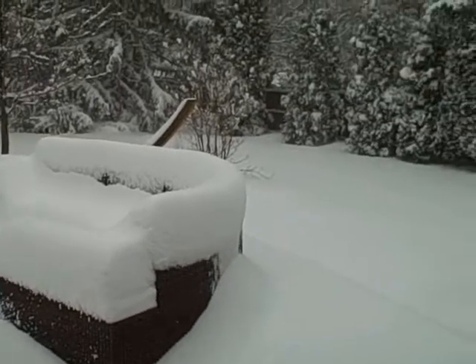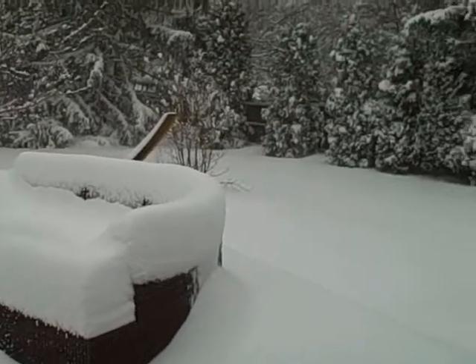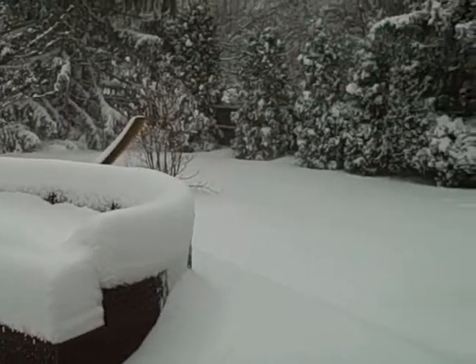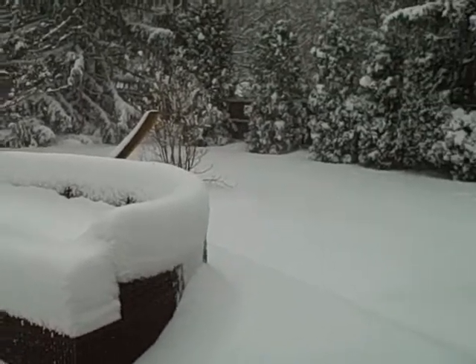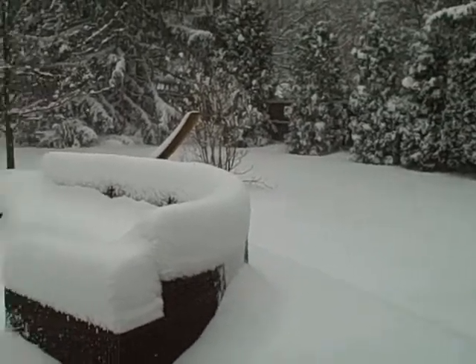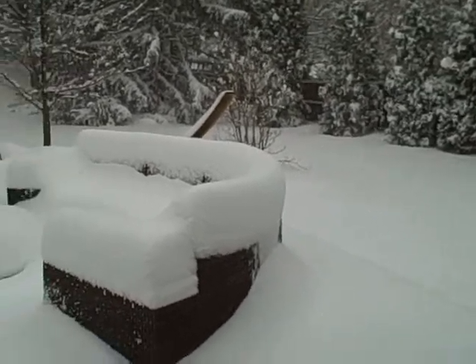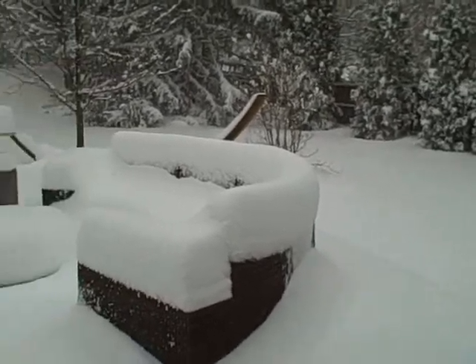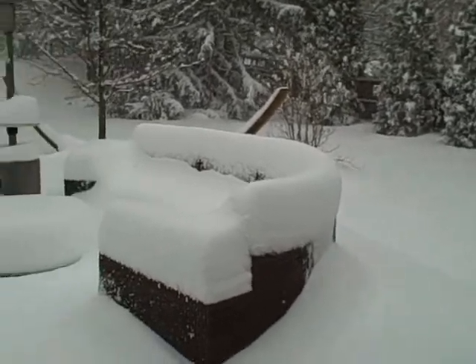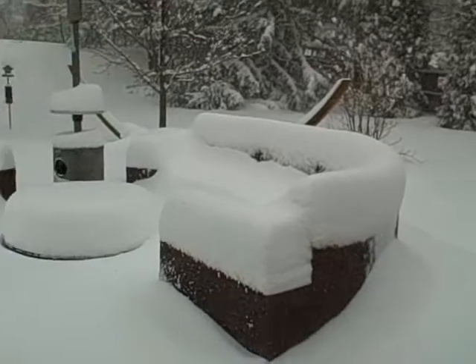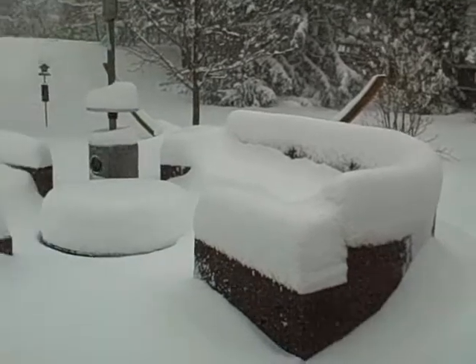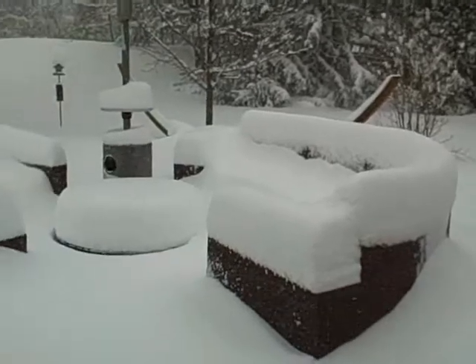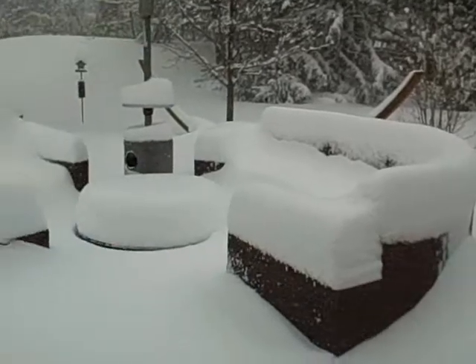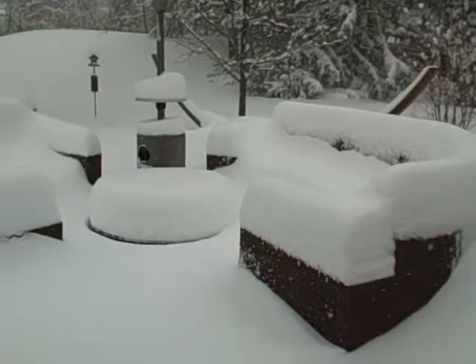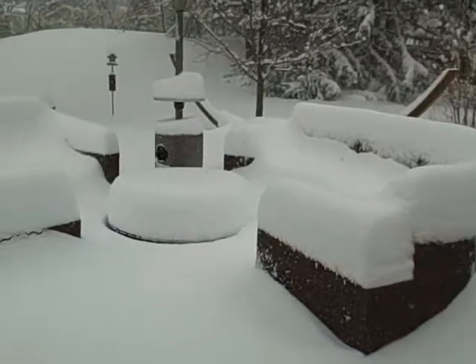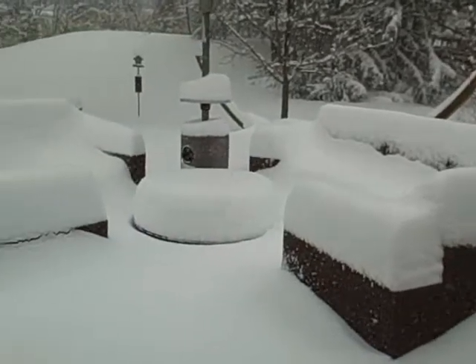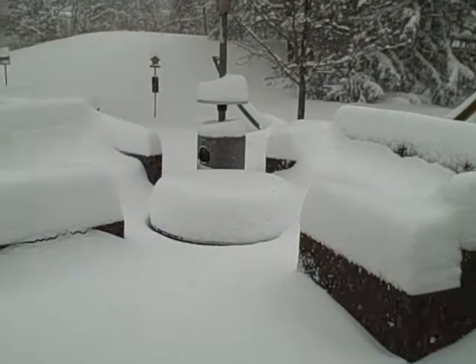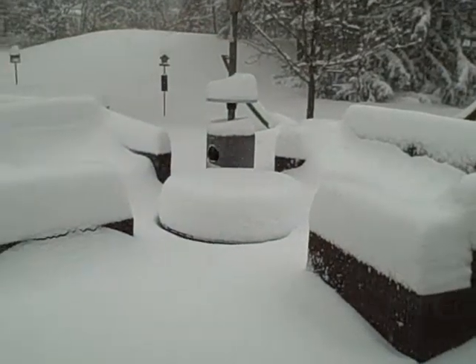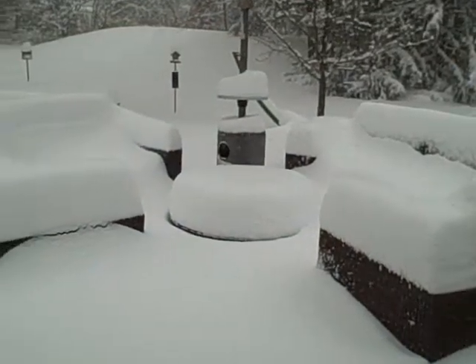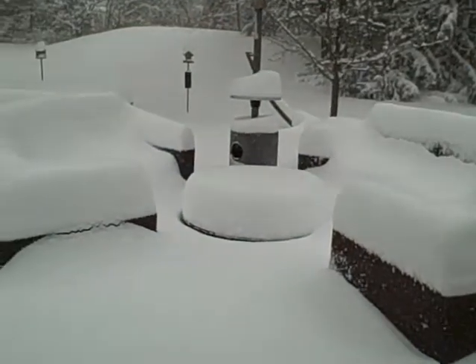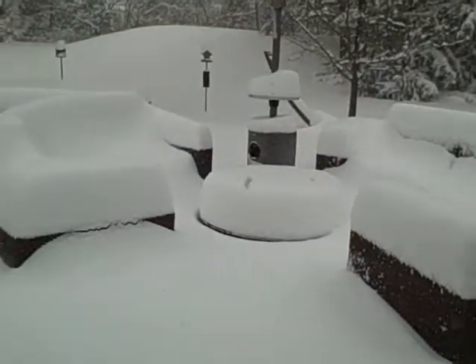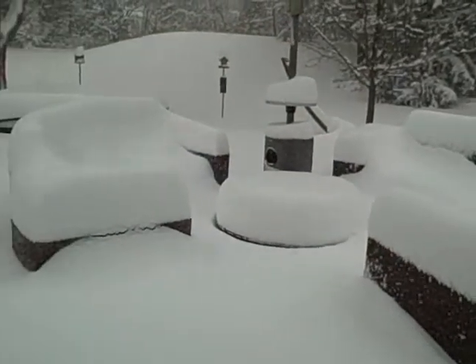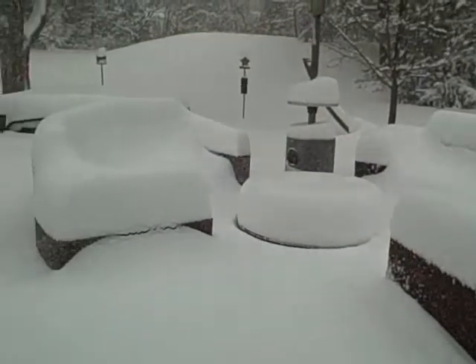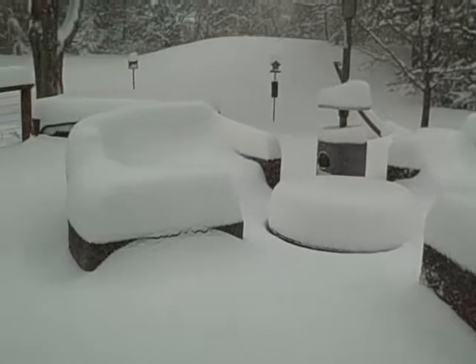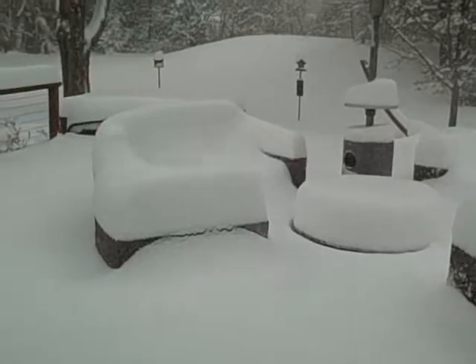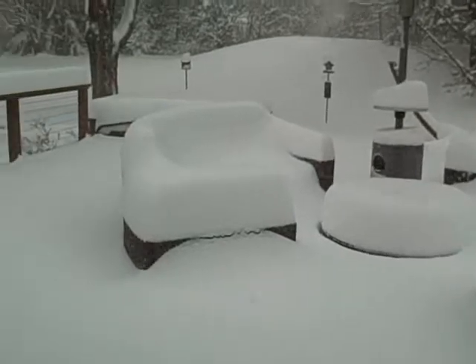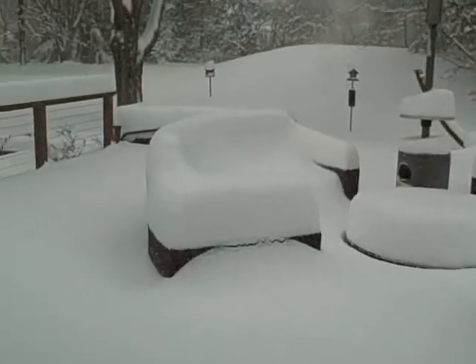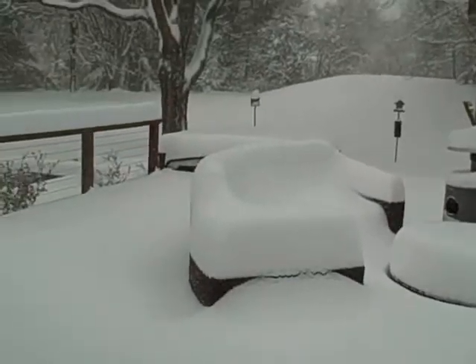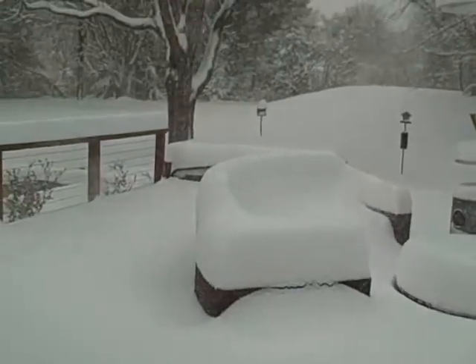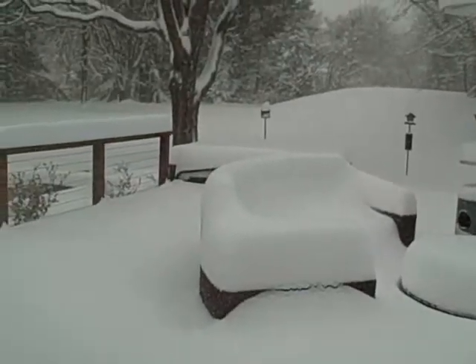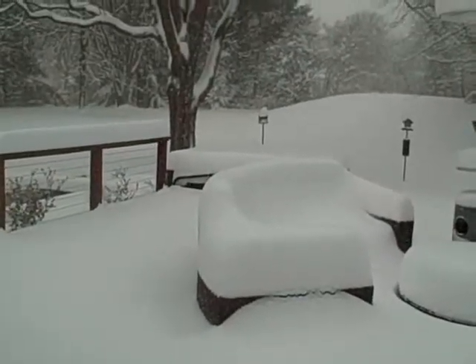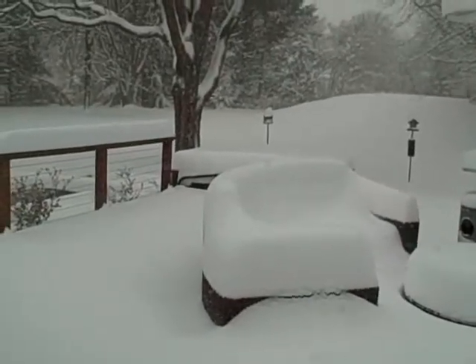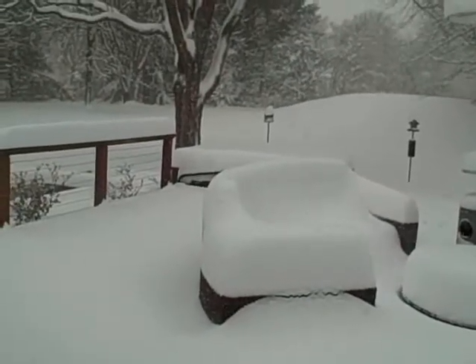I thought it might be cool to show you our beautiful snow. Look, it looks like we've got white cushions on our lounge chairs out the back. Isn't this the coolest thing?